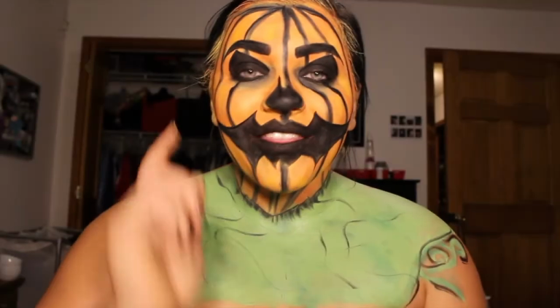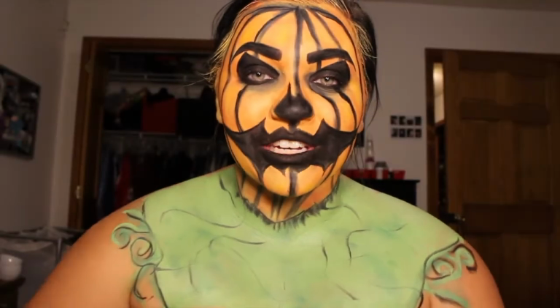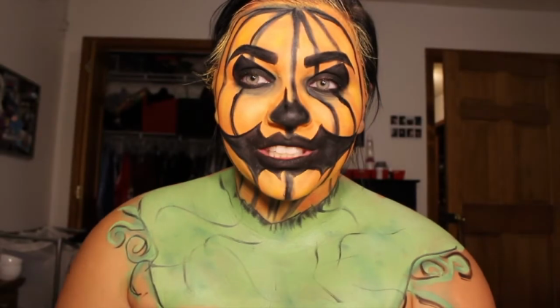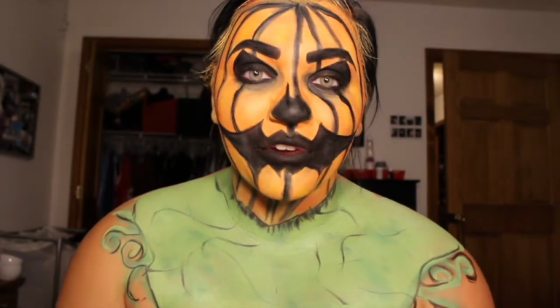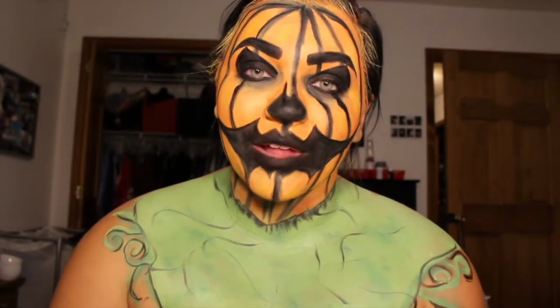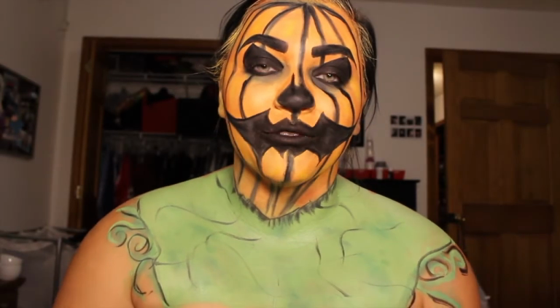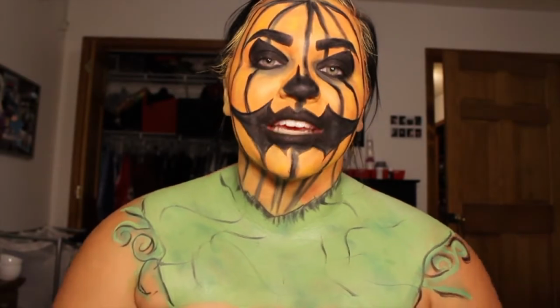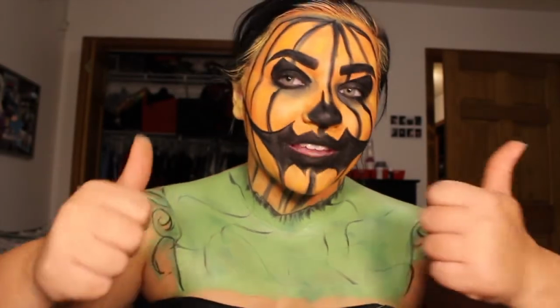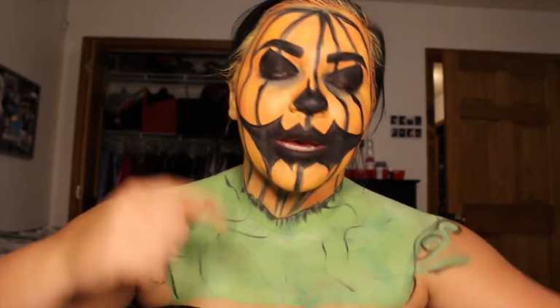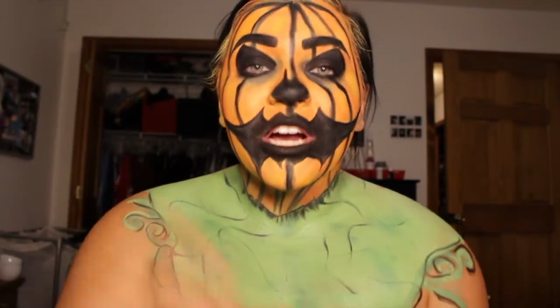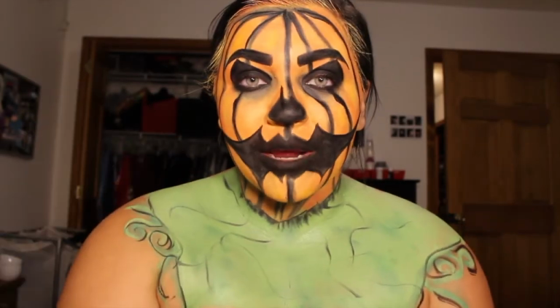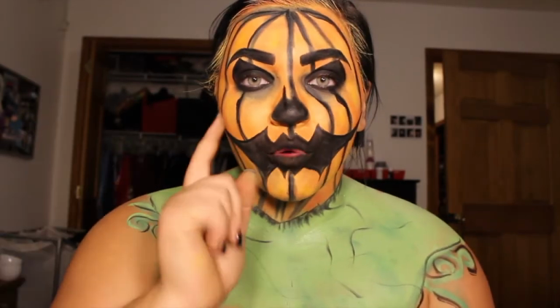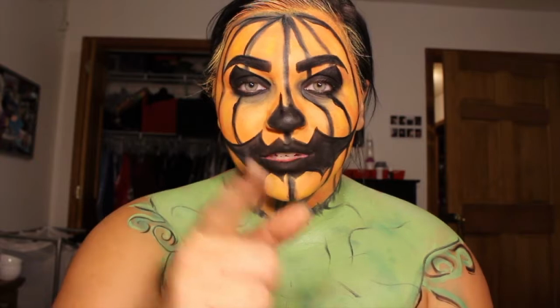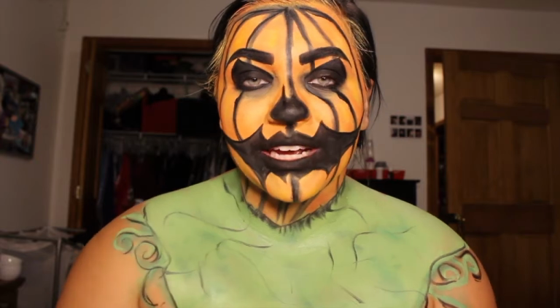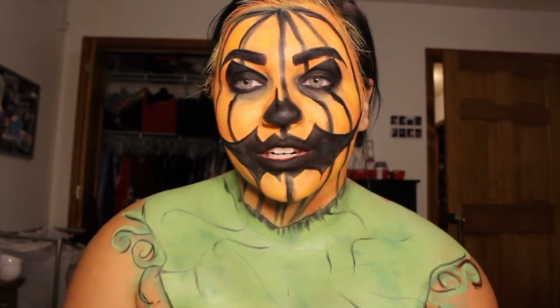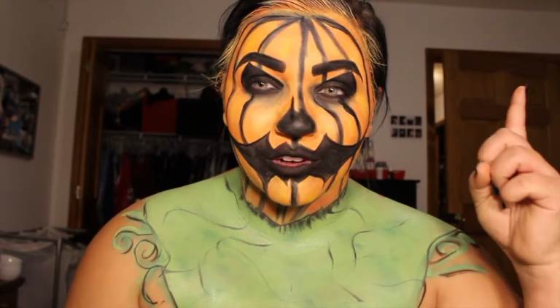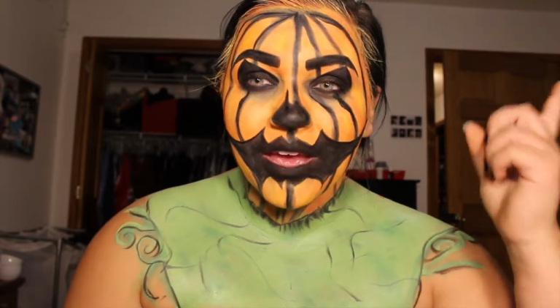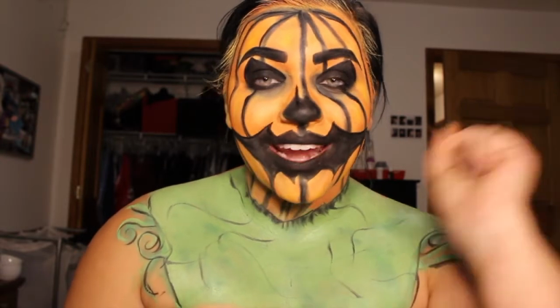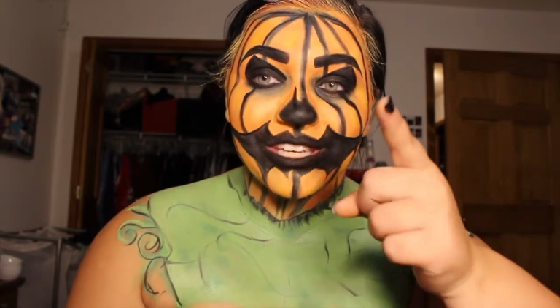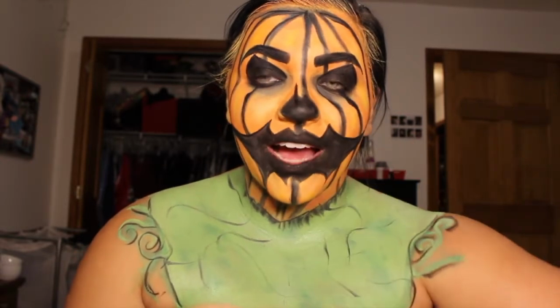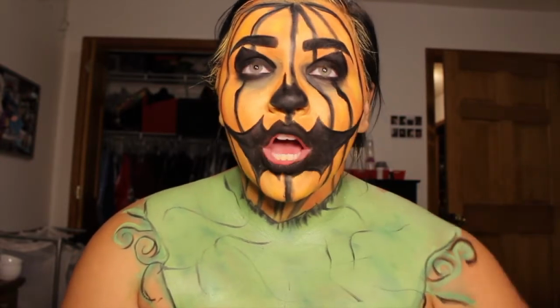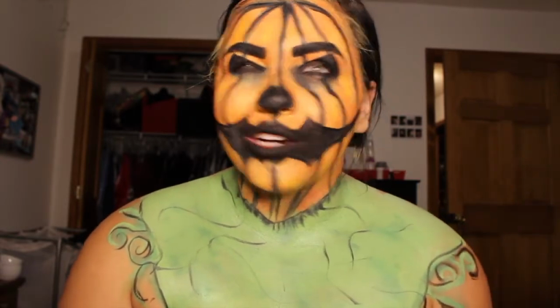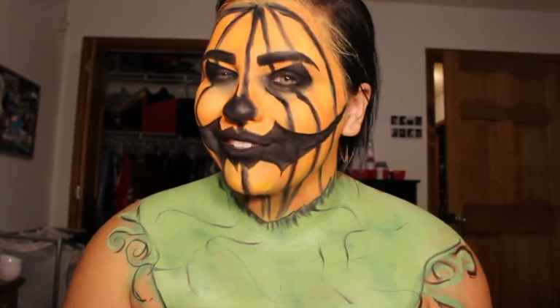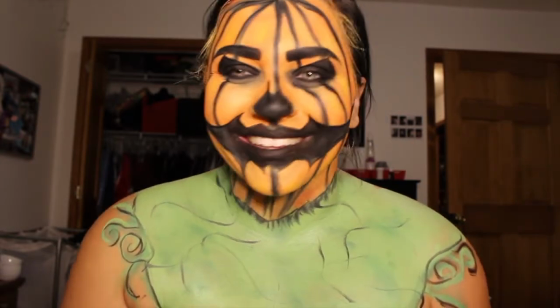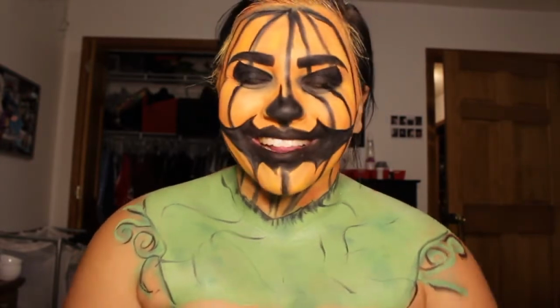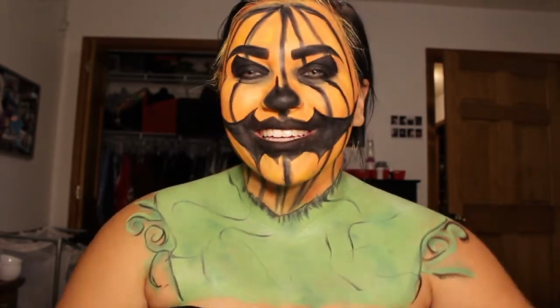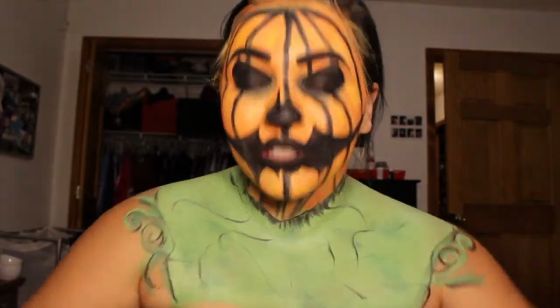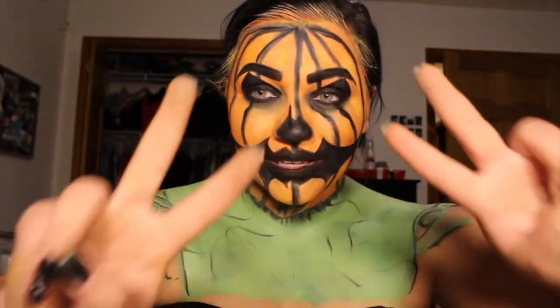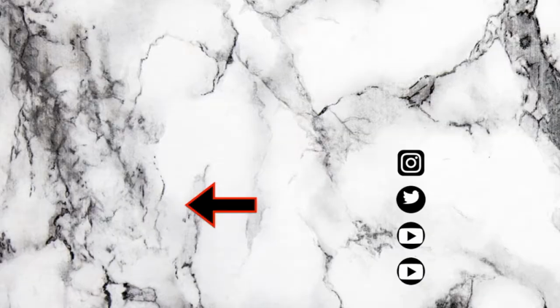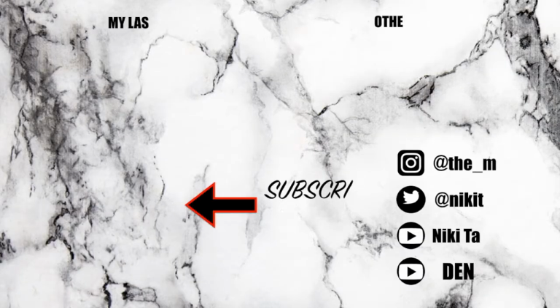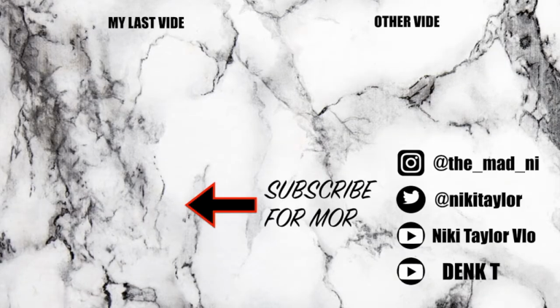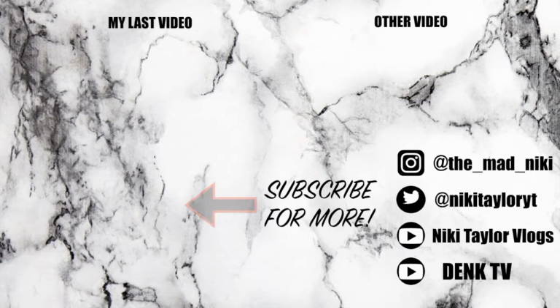Thank you guys for watching this video. If you liked it, don't forget to give it a big thumbs up. Comment down below what you want to see me do next, don't forget to subscribe, and I will see you guys on Tuesday. I love you guys so much — peace out!